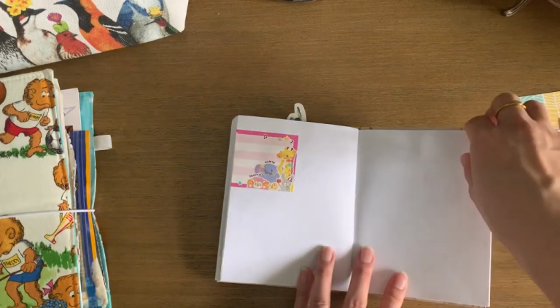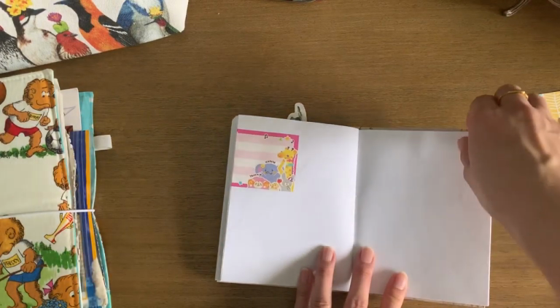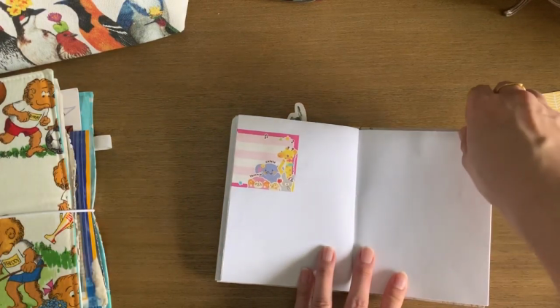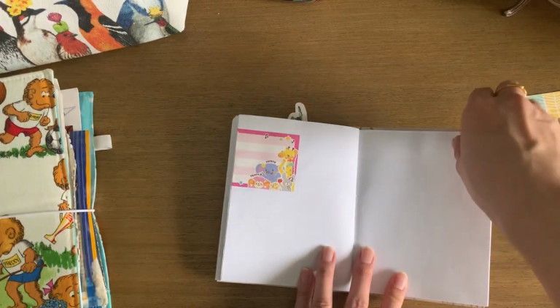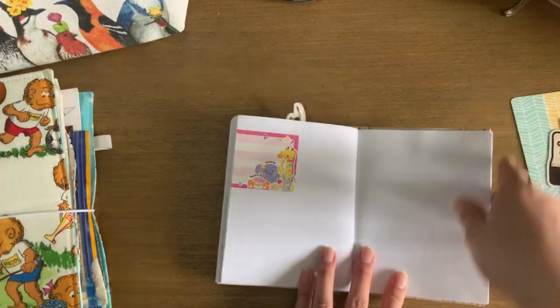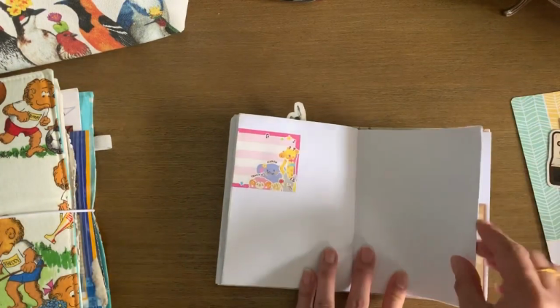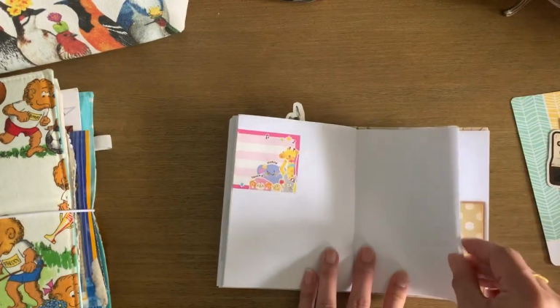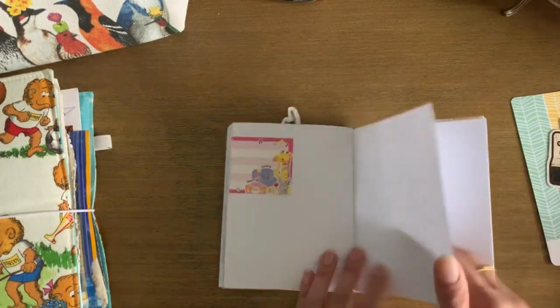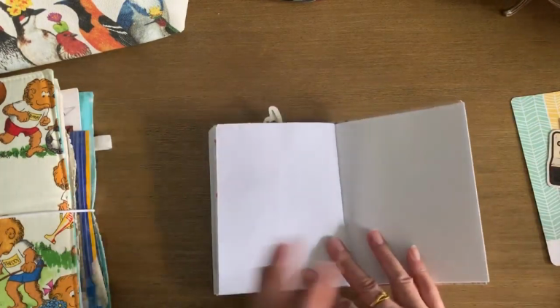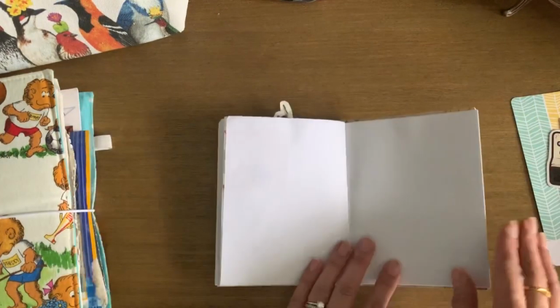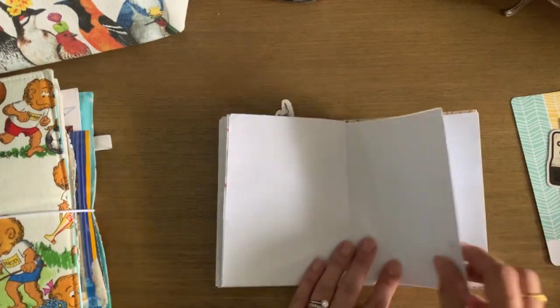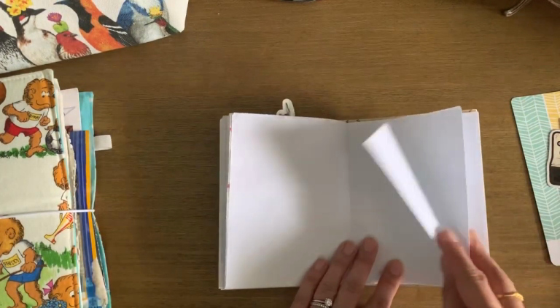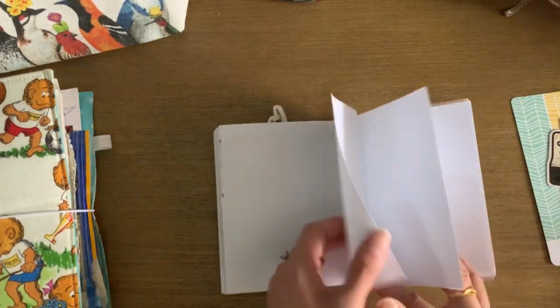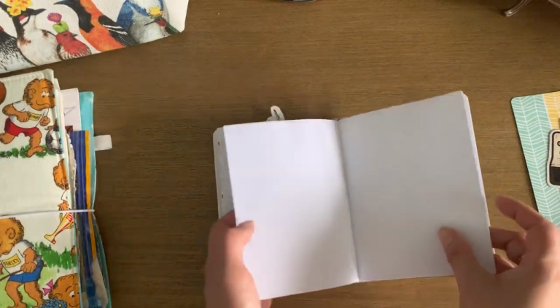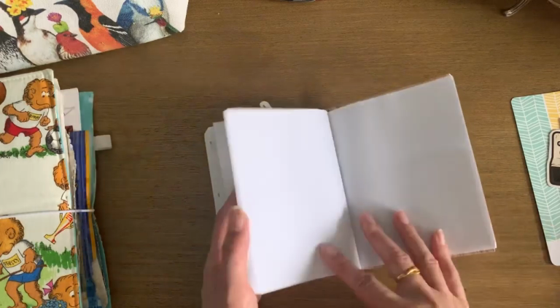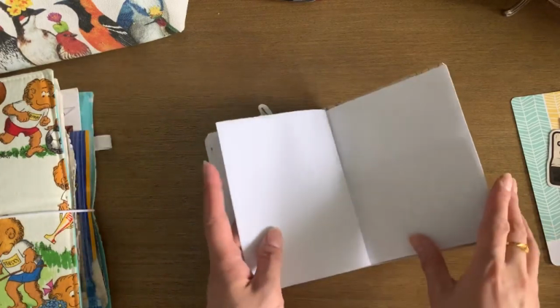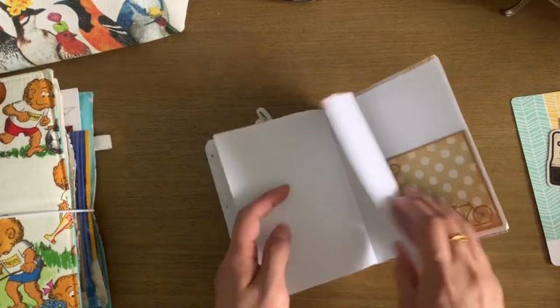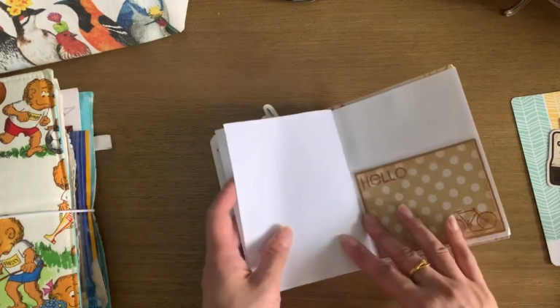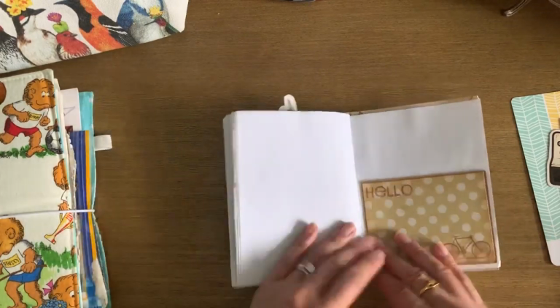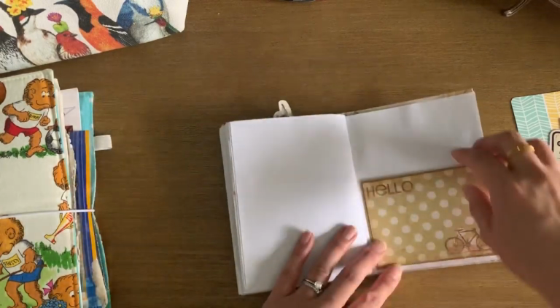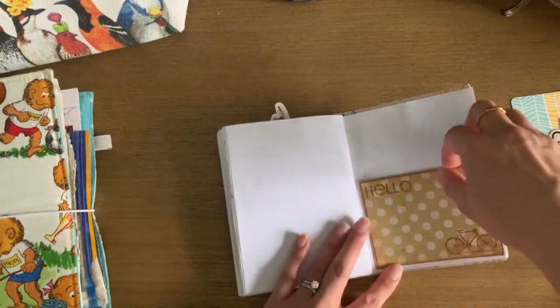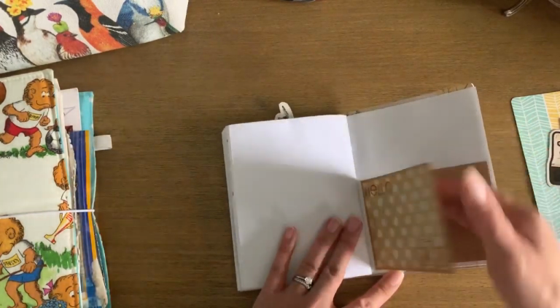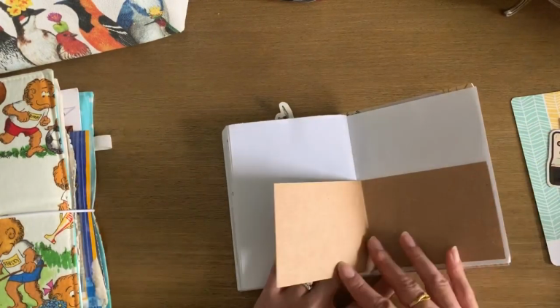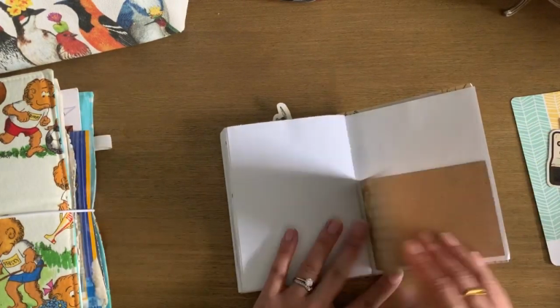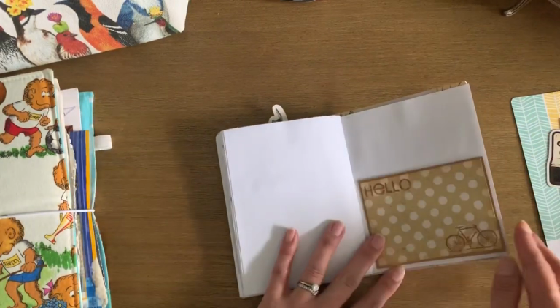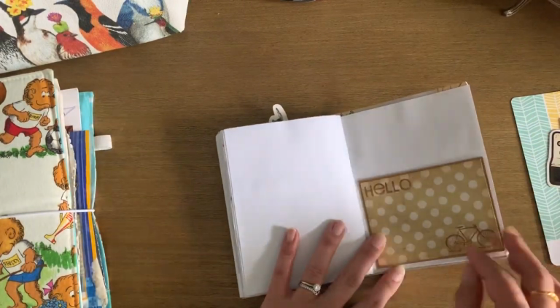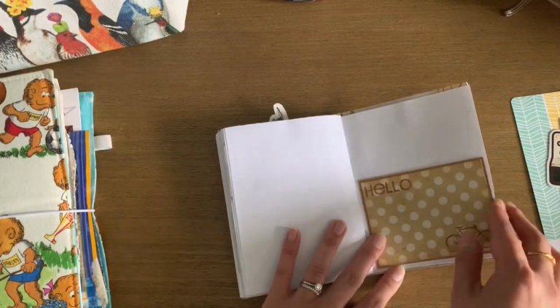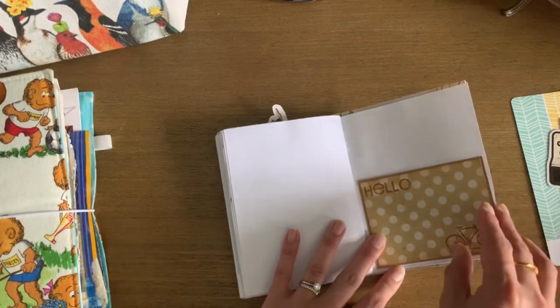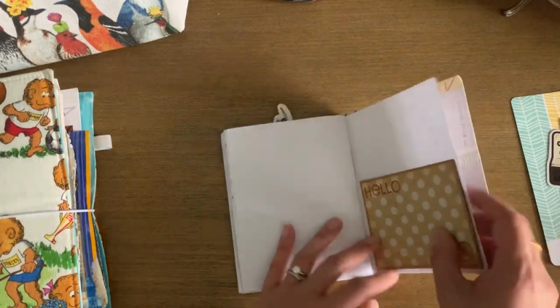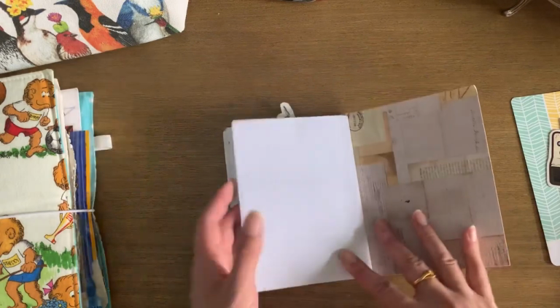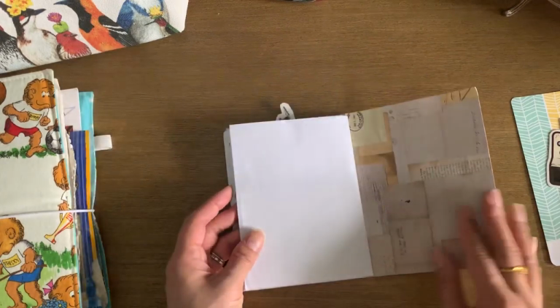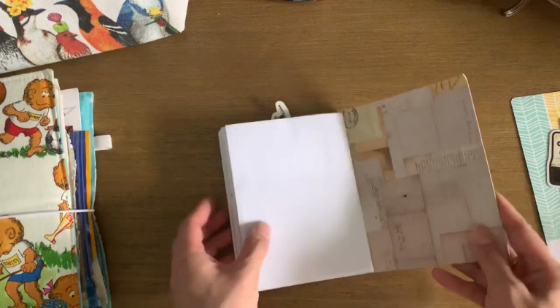I feel like this one I could probably give to my daughter if she really wanted it — there's just a lot of blank pages. There's a card, and that's it.